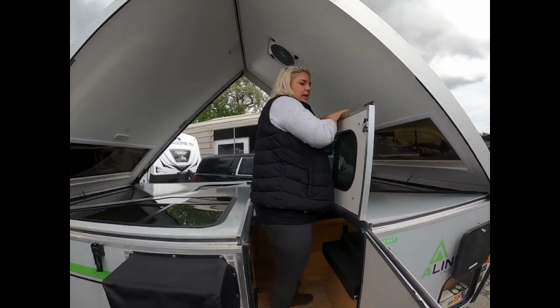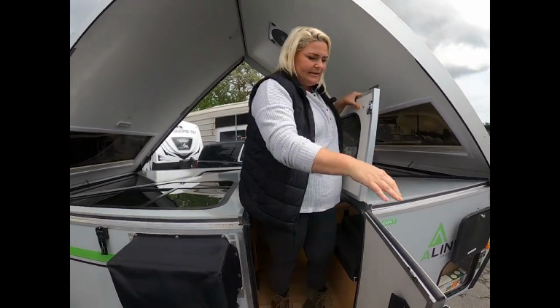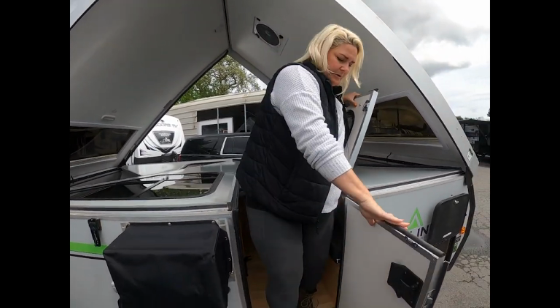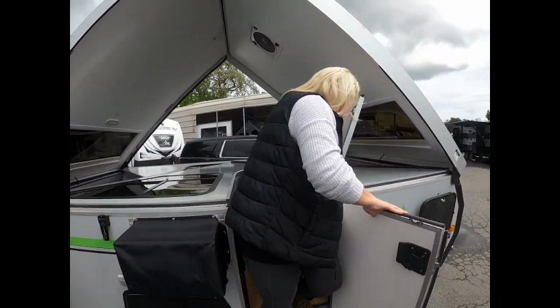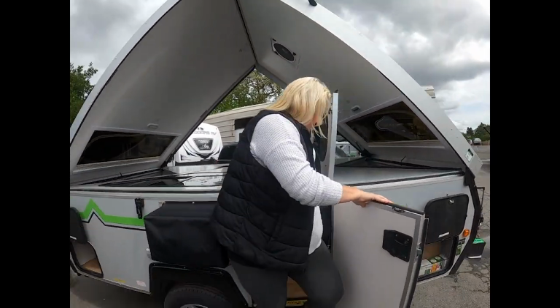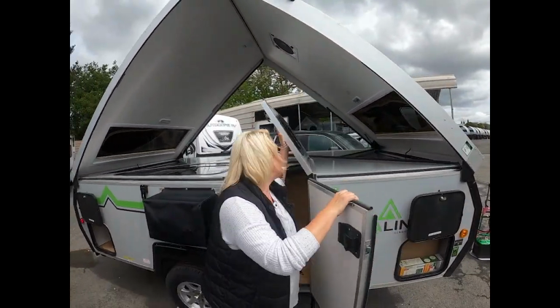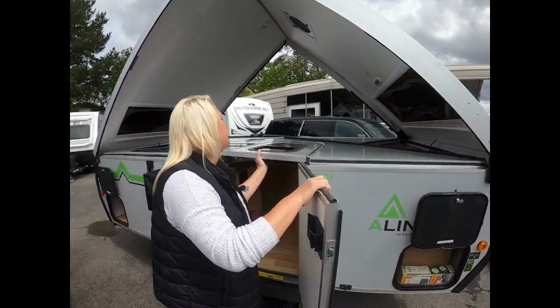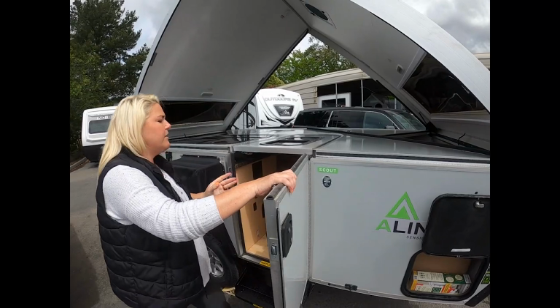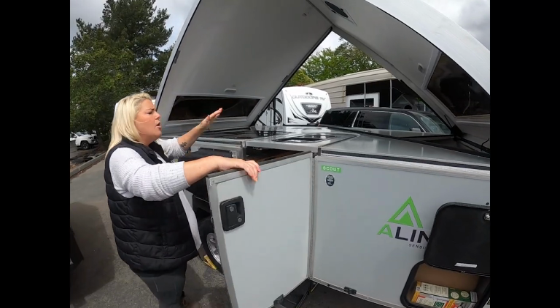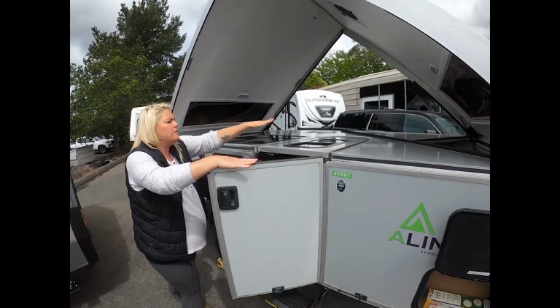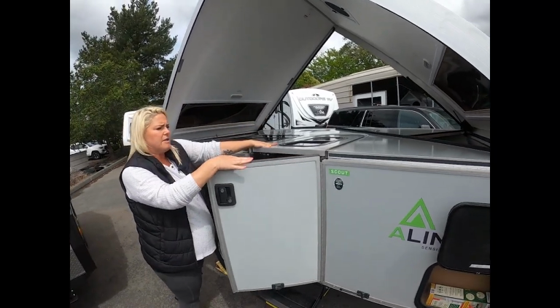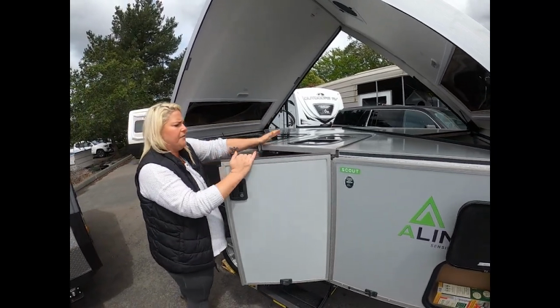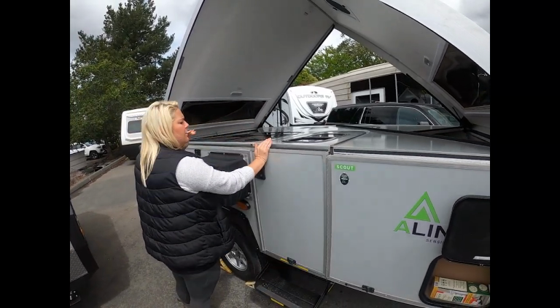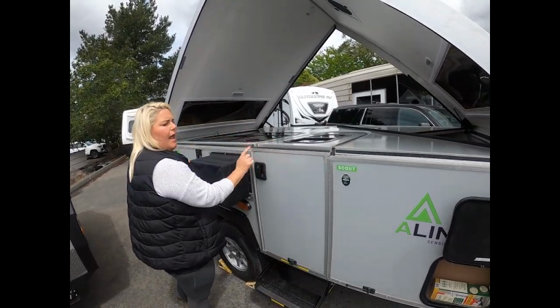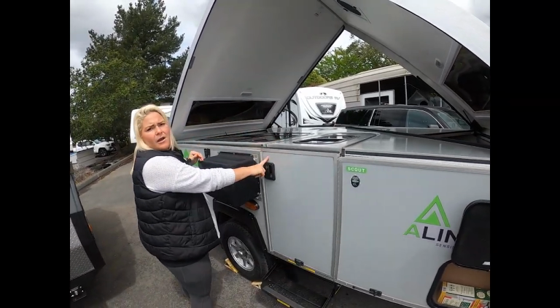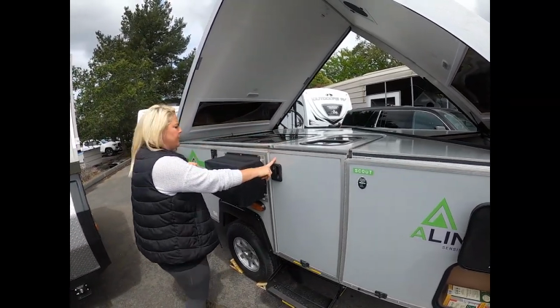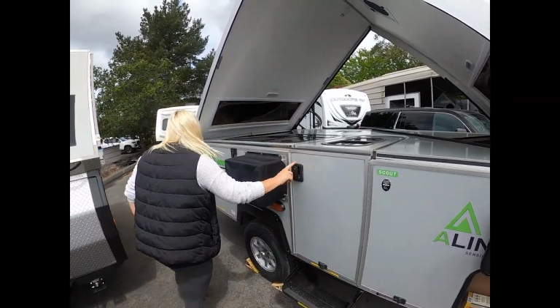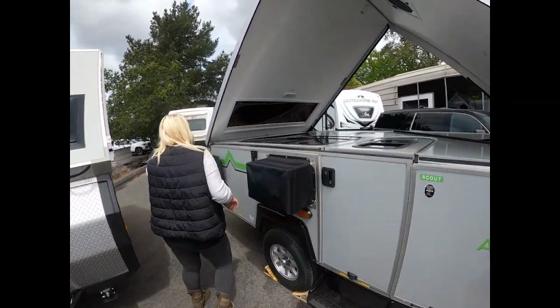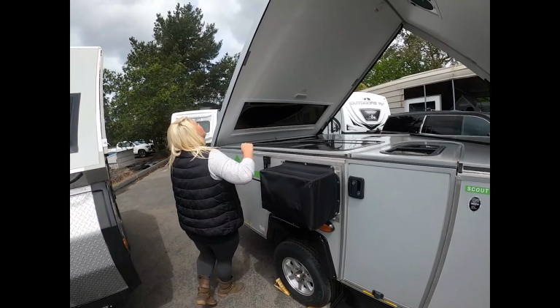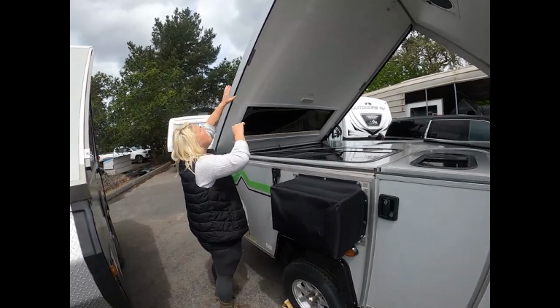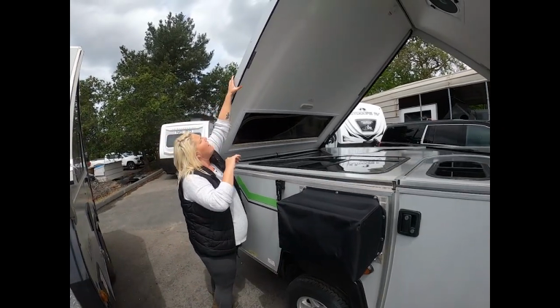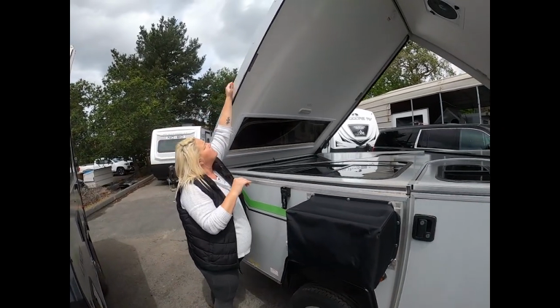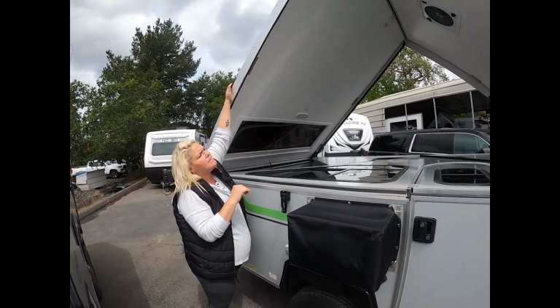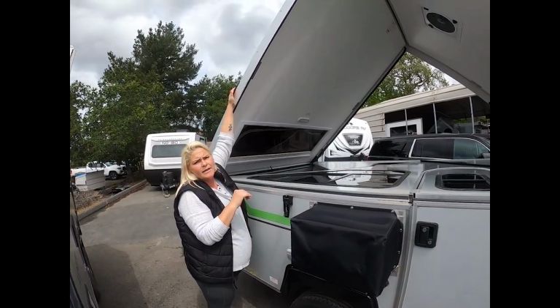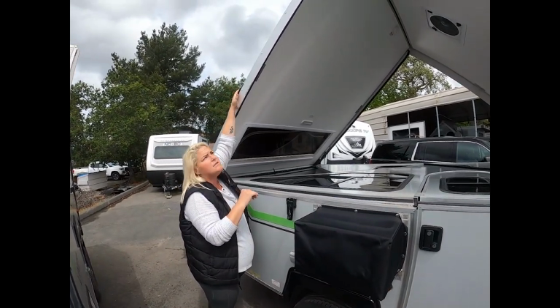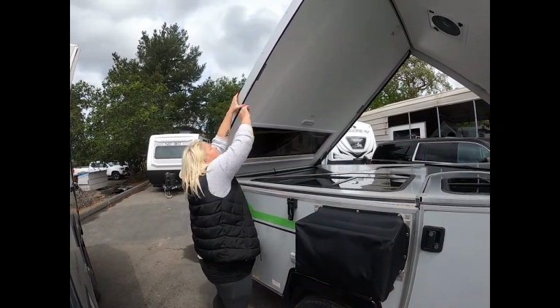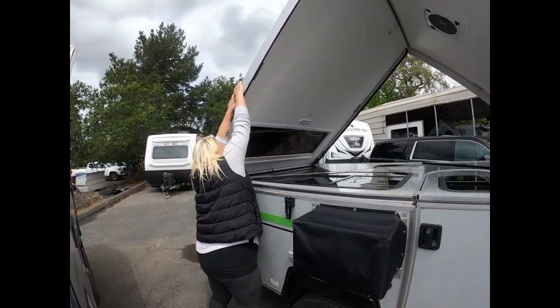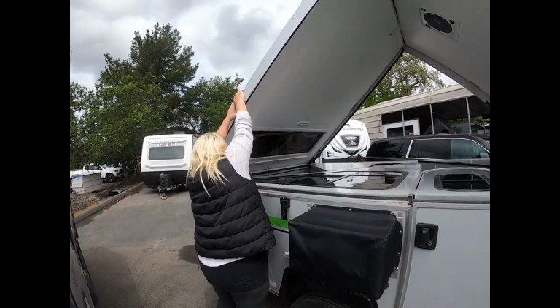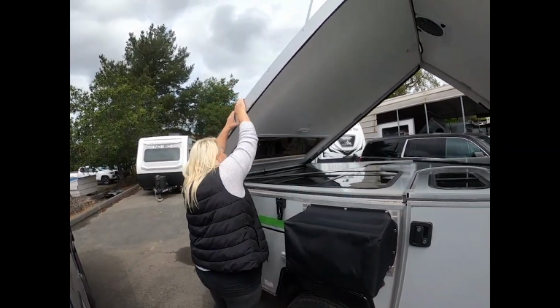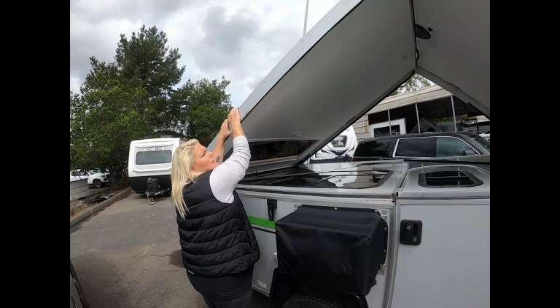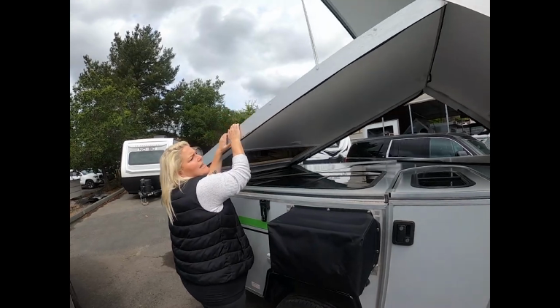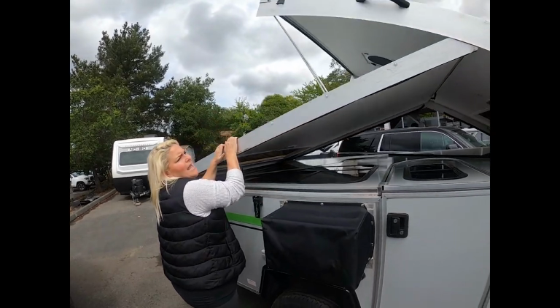Drop that down. Then we step out of the unit. We close the top half of the door and the bottom half of the door. And then you're gonna come and grab as close to this black seal as possible and you're gonna give it a nice yank.